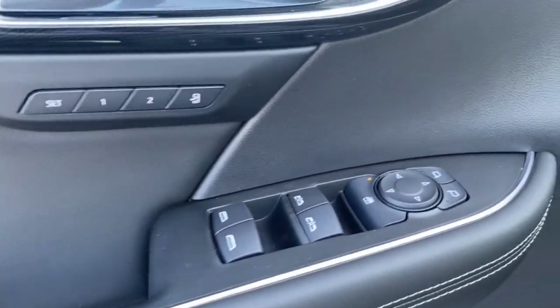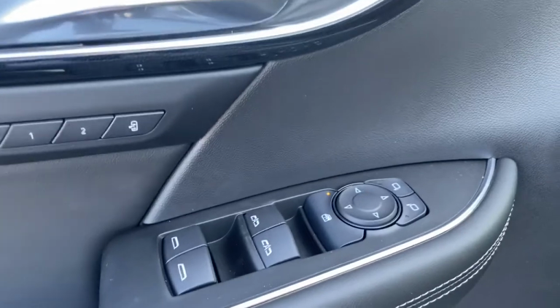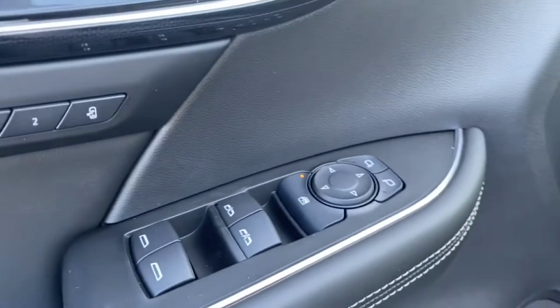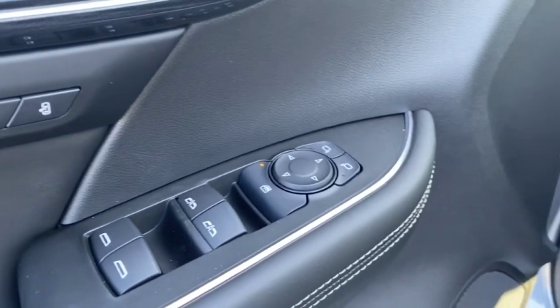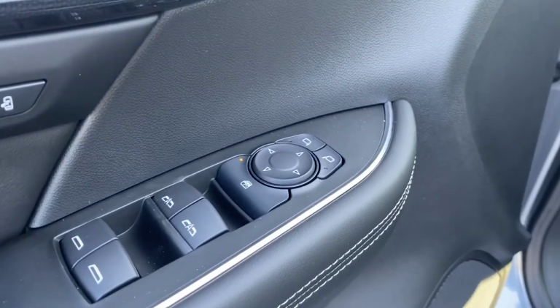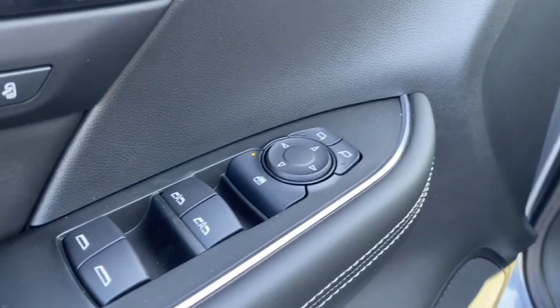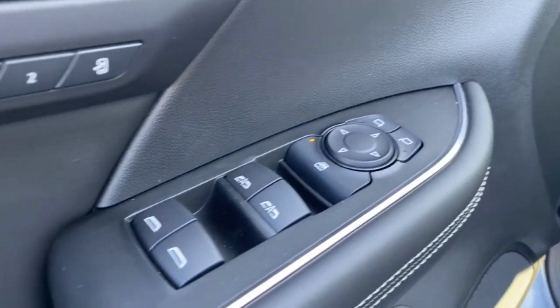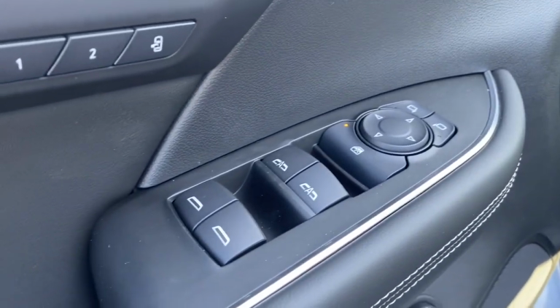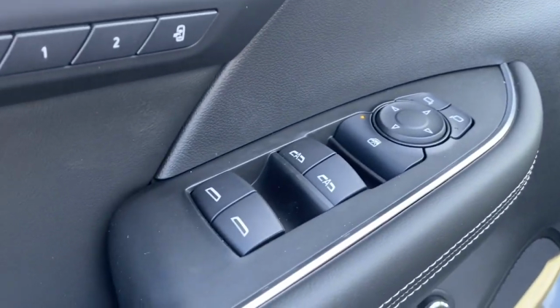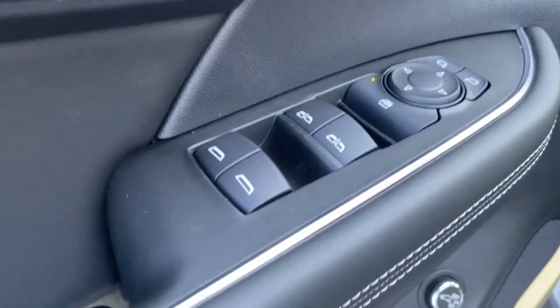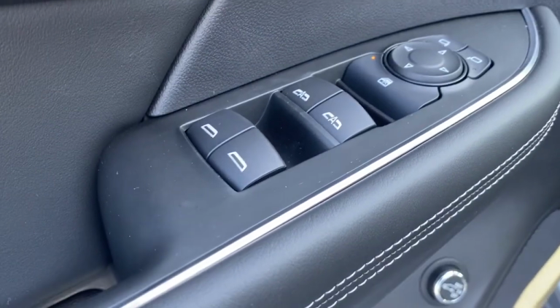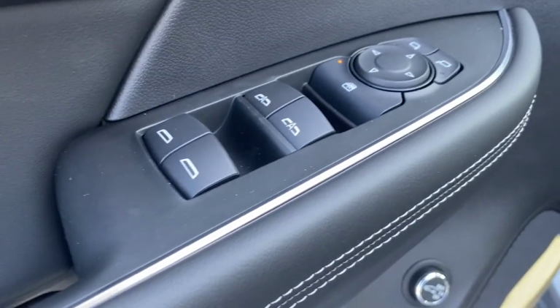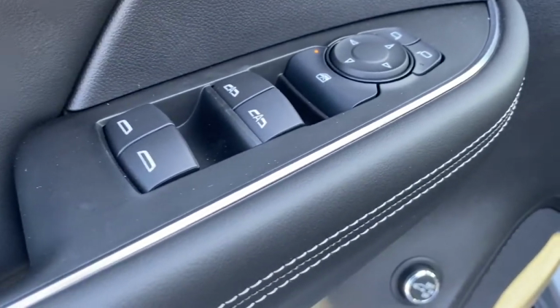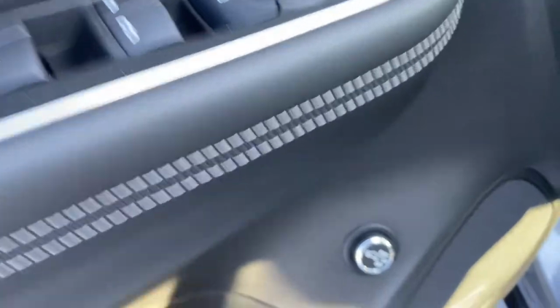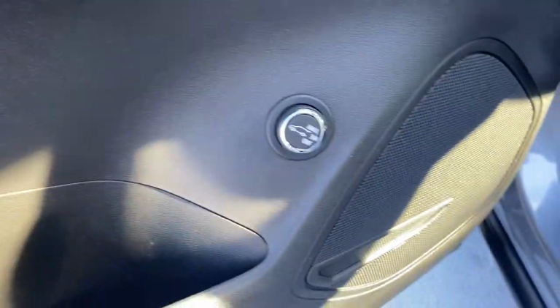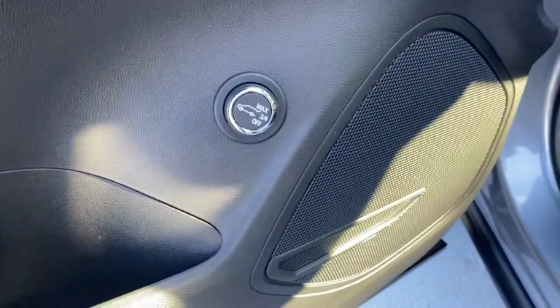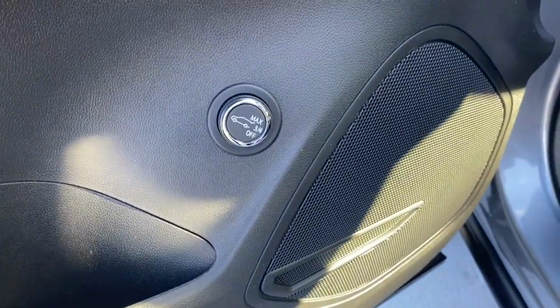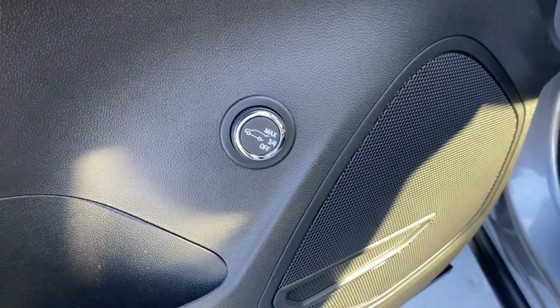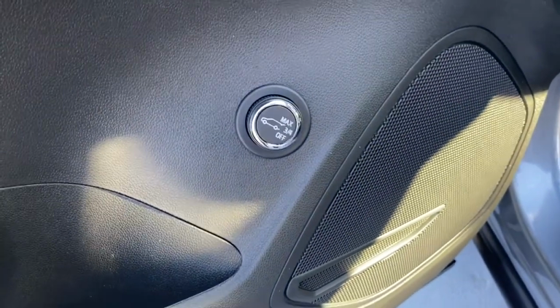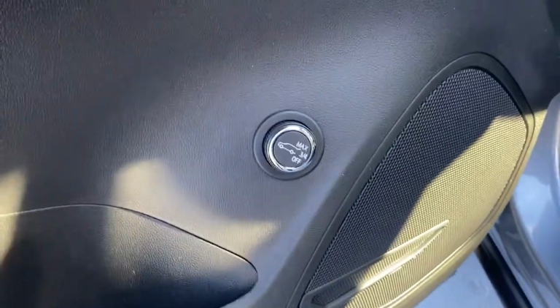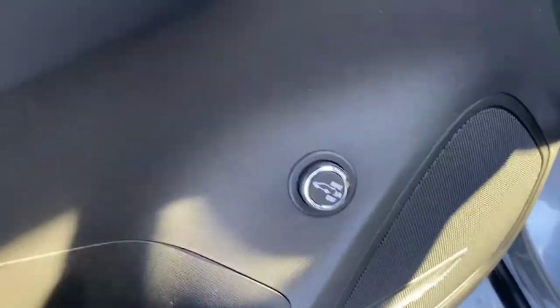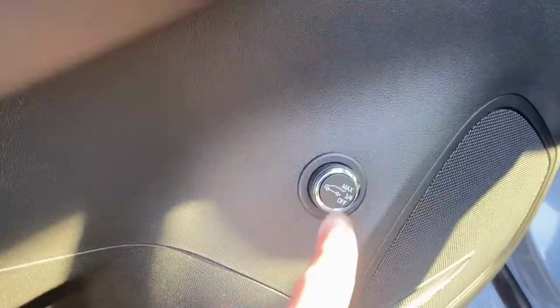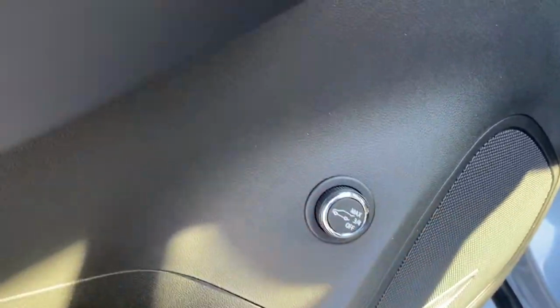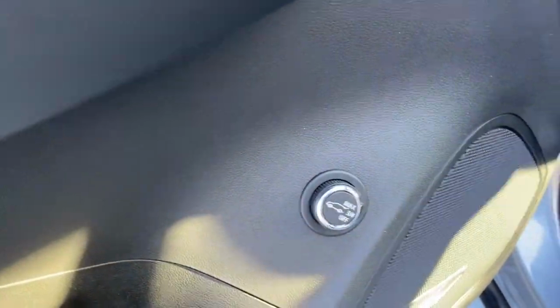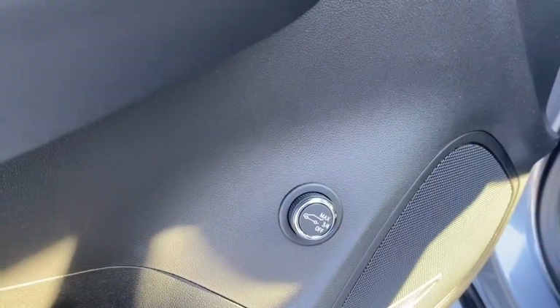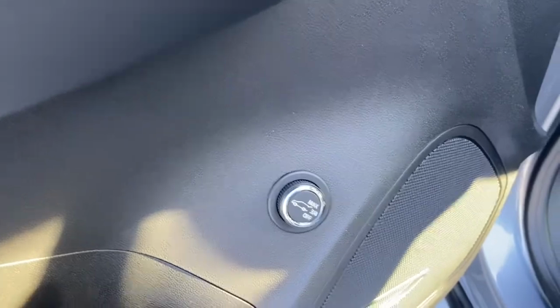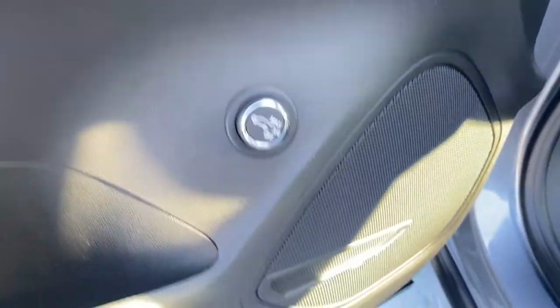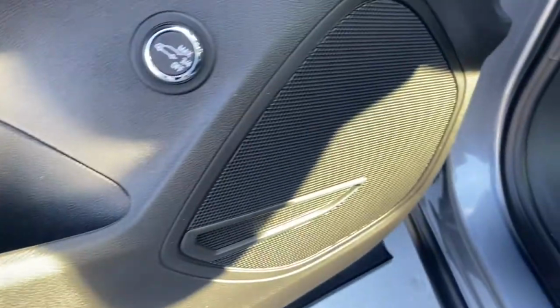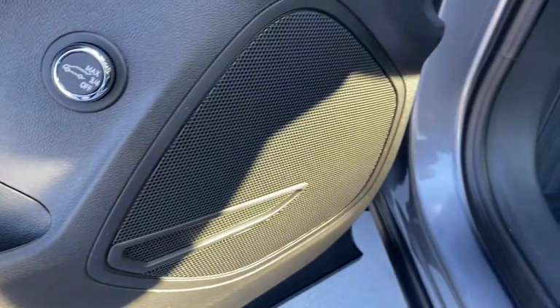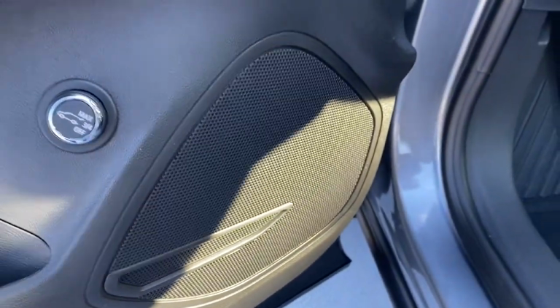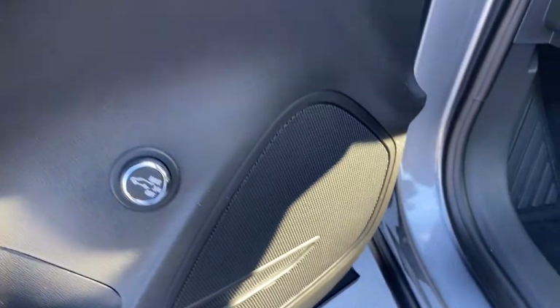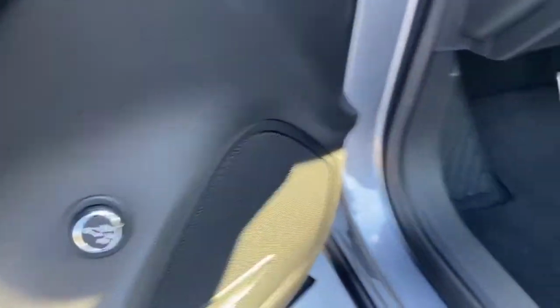We also have the power mirrors, power windows, and then we have the button to open the liftgate if you want to open it from the driver's side. Beautiful design.